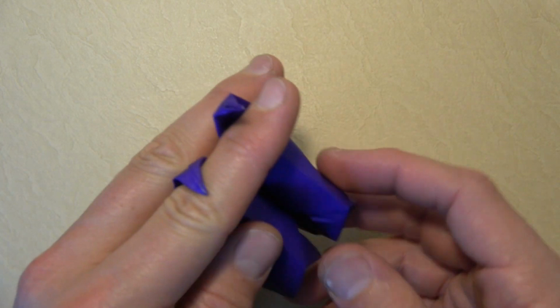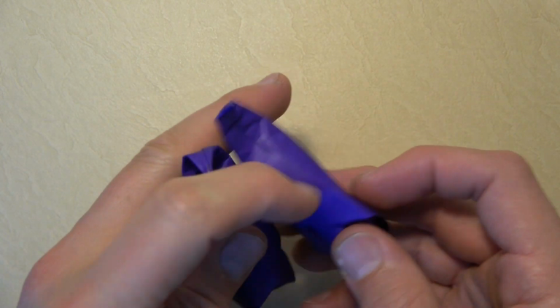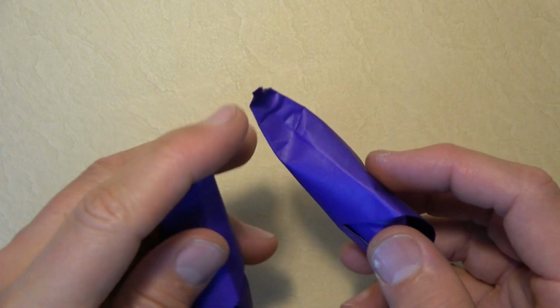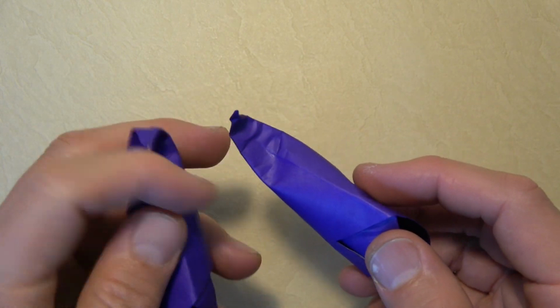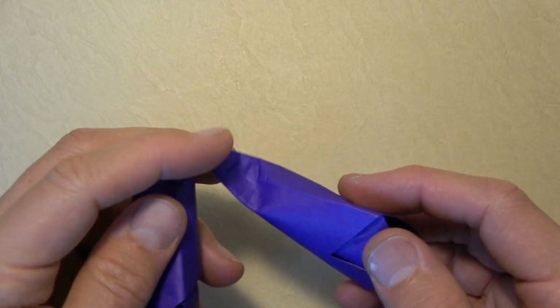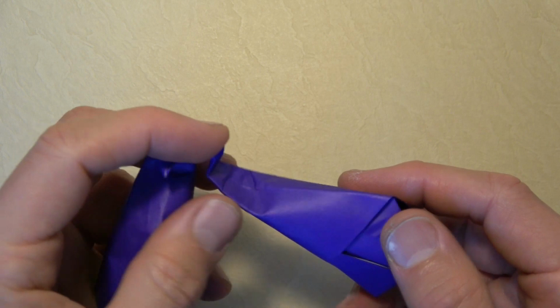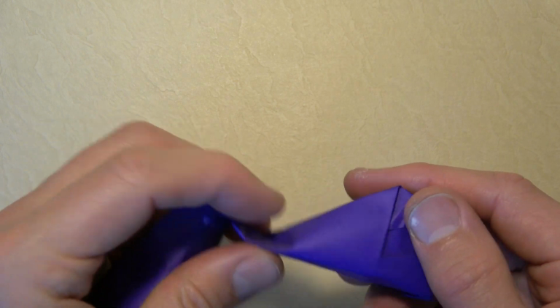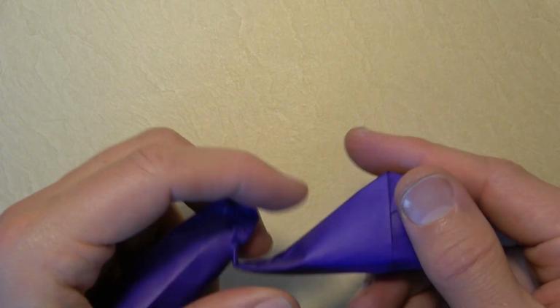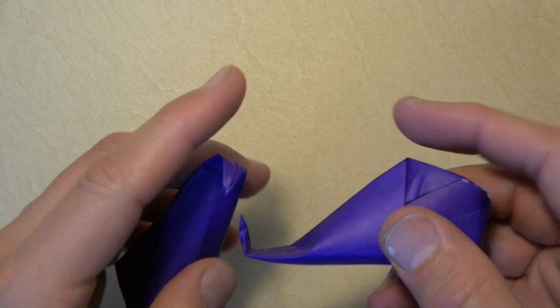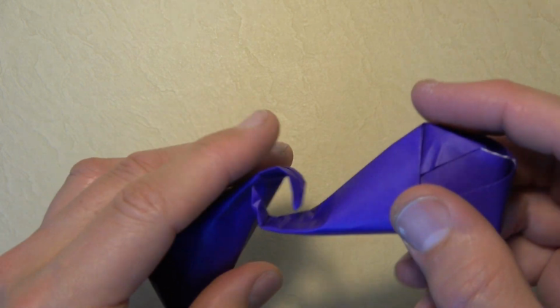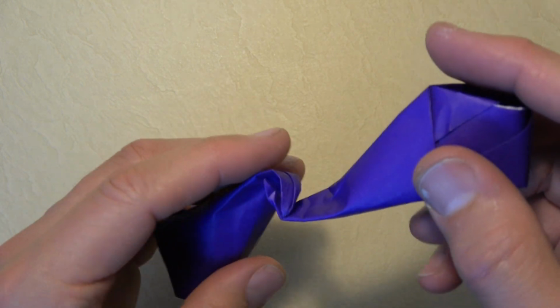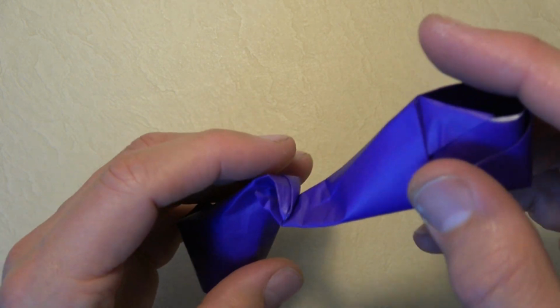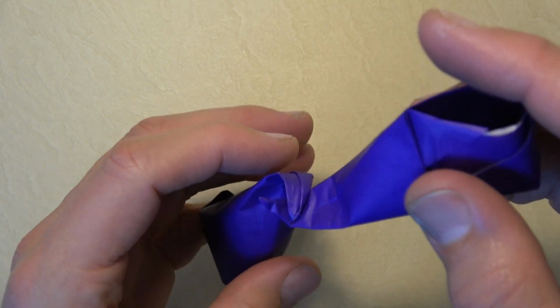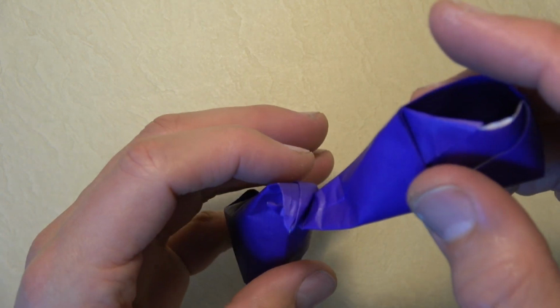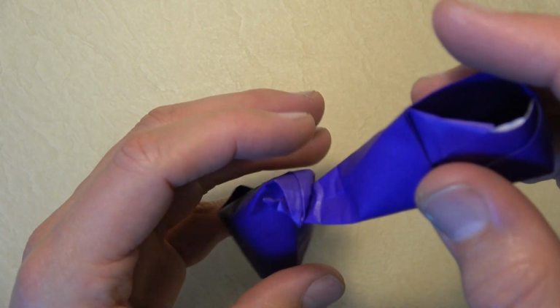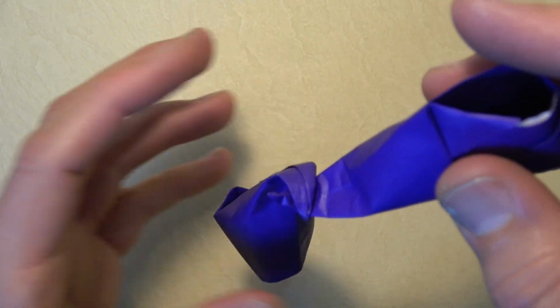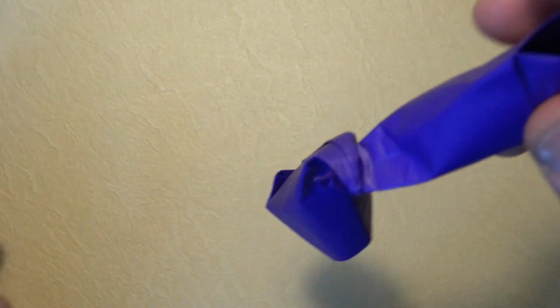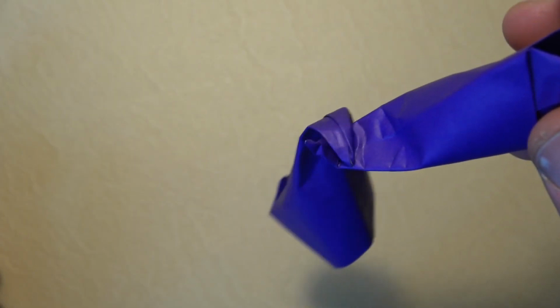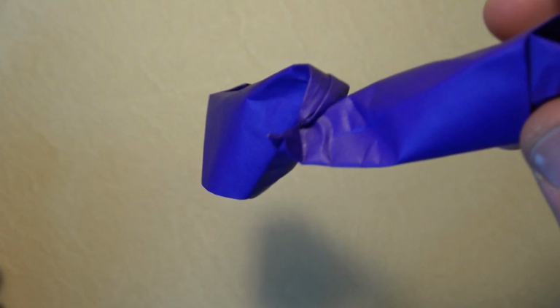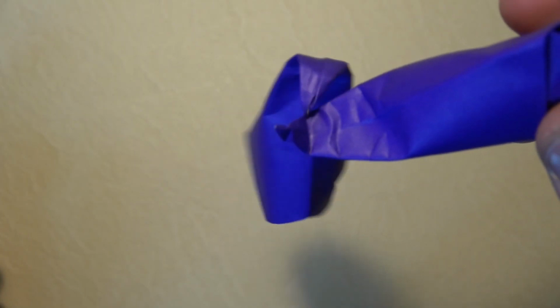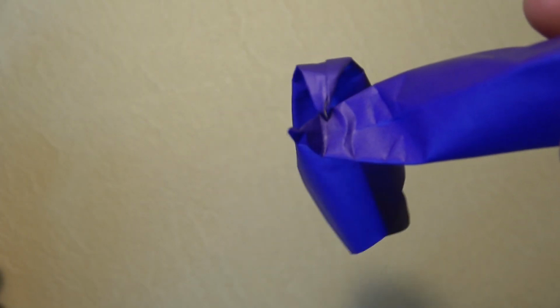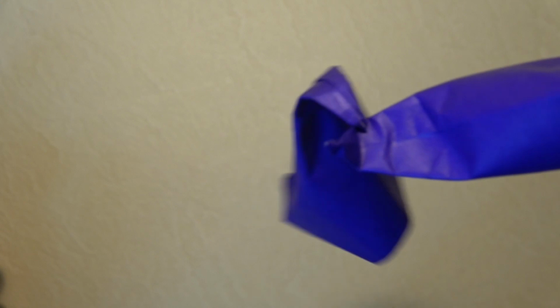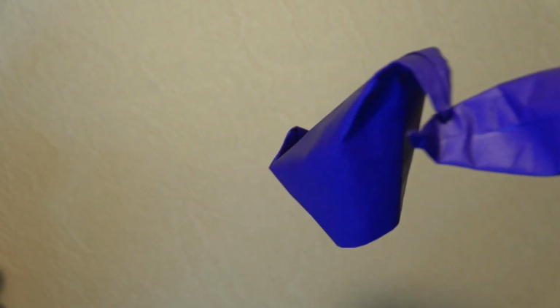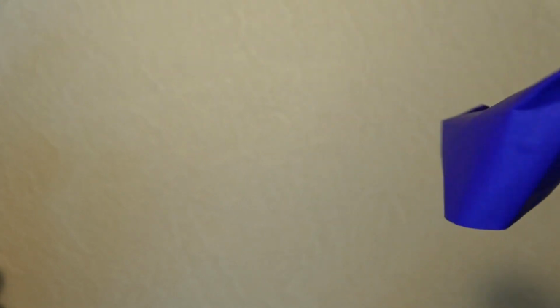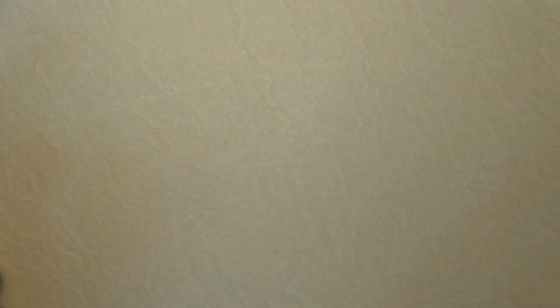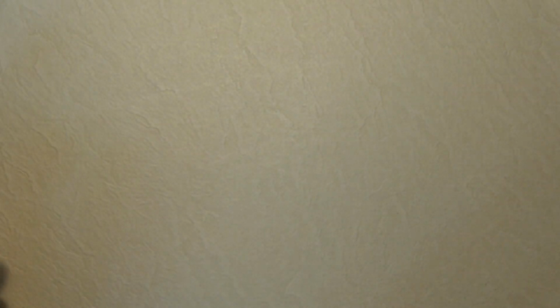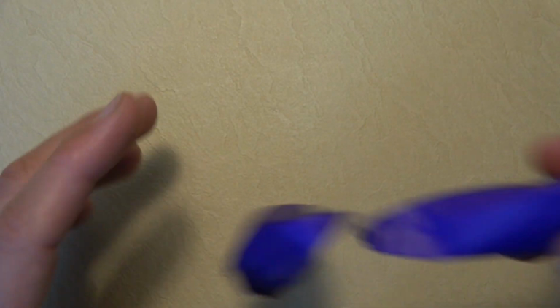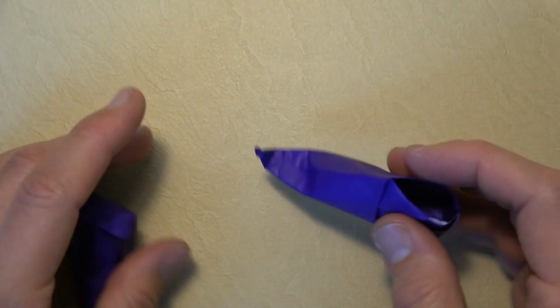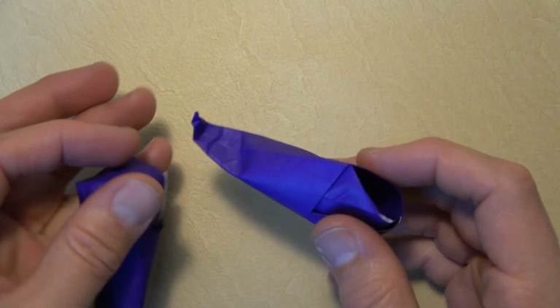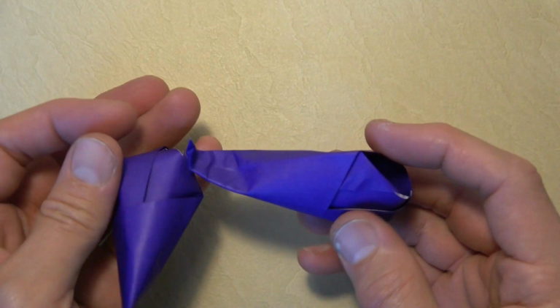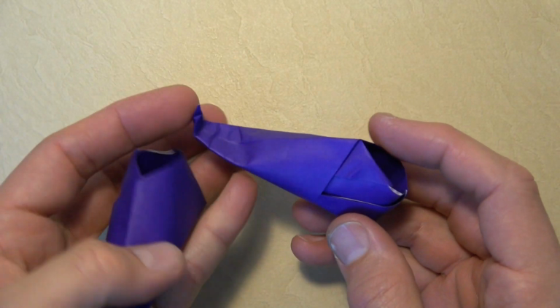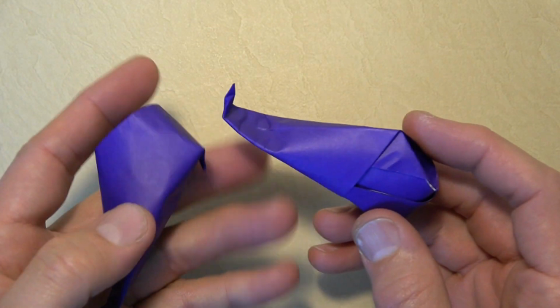Or if you curl them a little bit more, they can hook on to each other. There are the elf shoes.